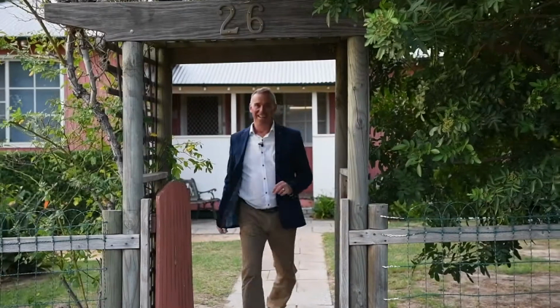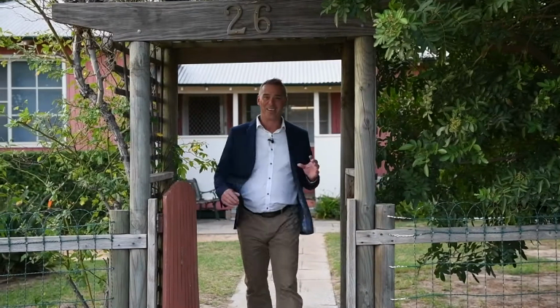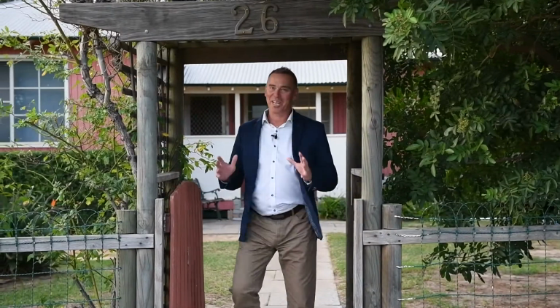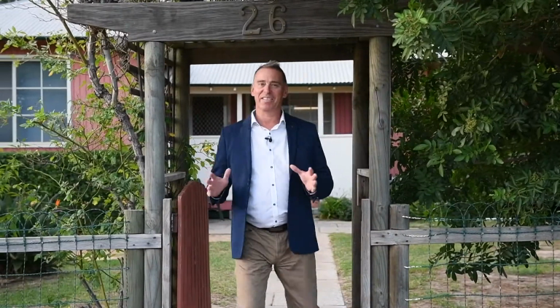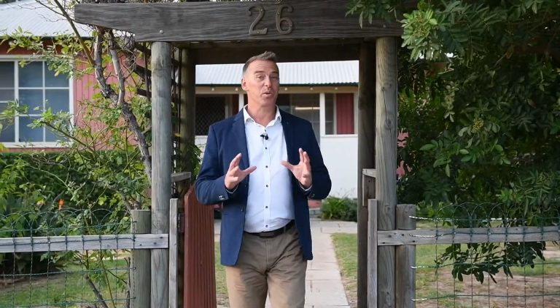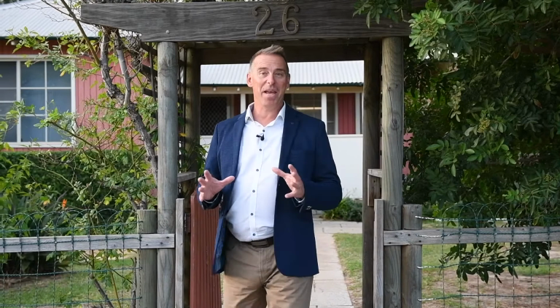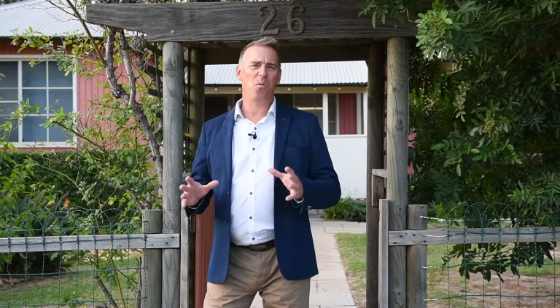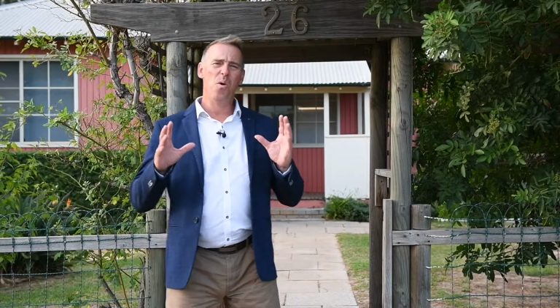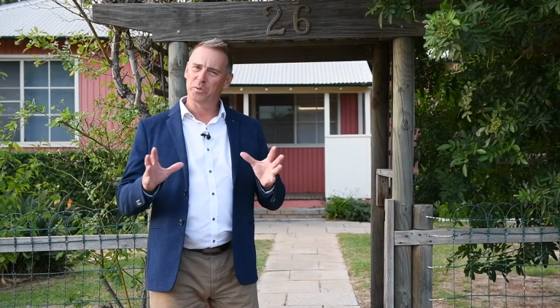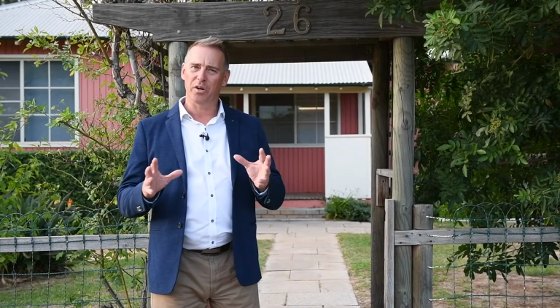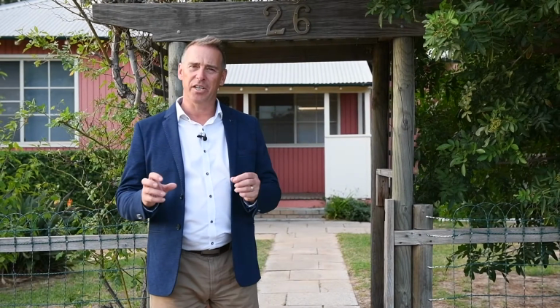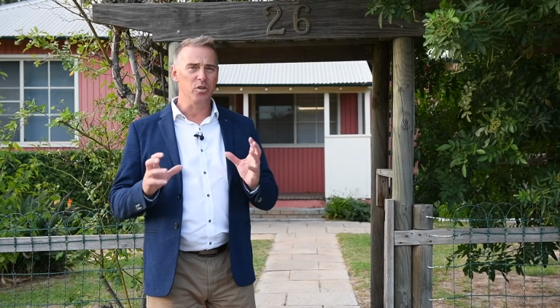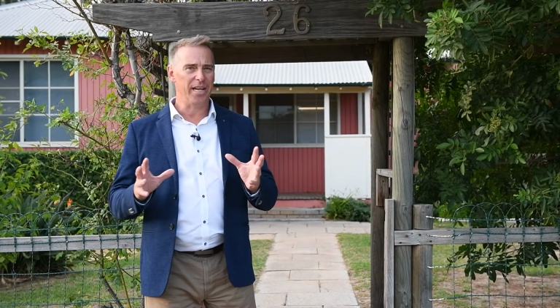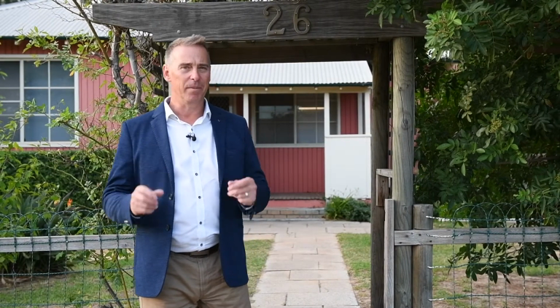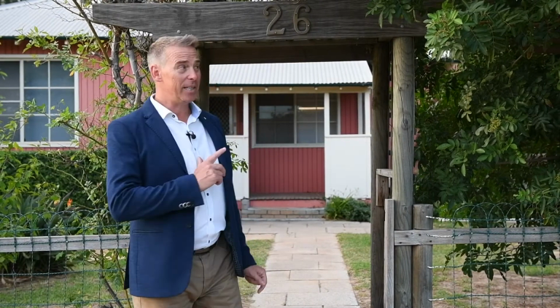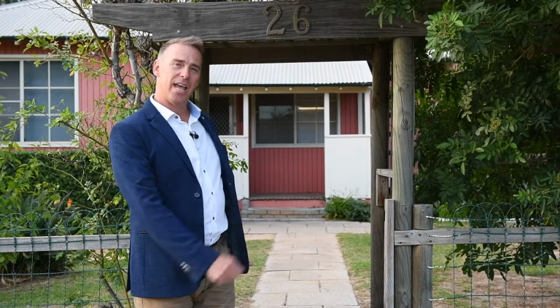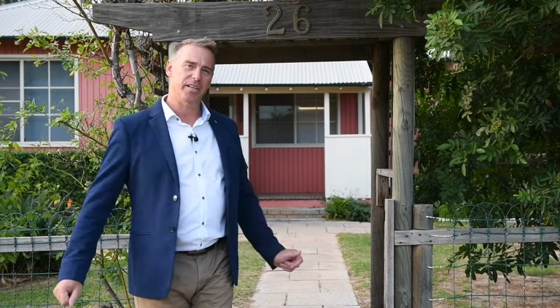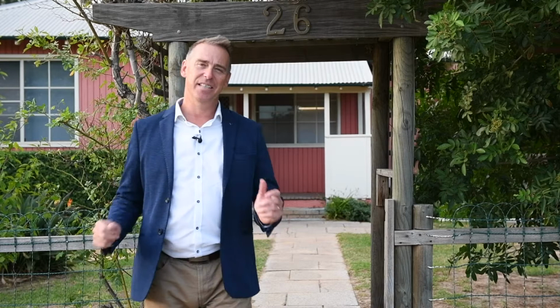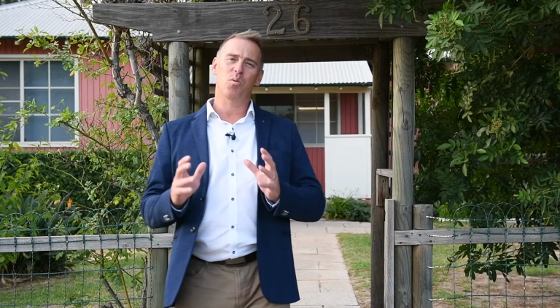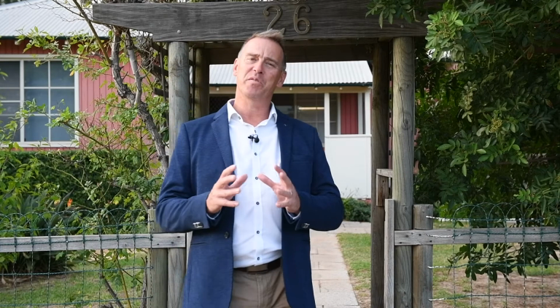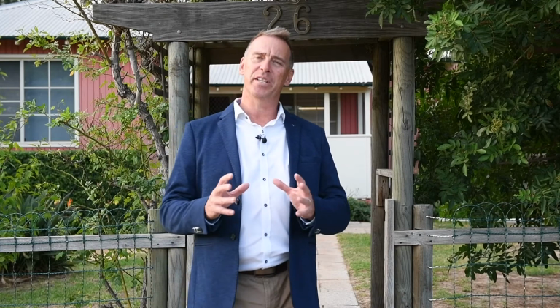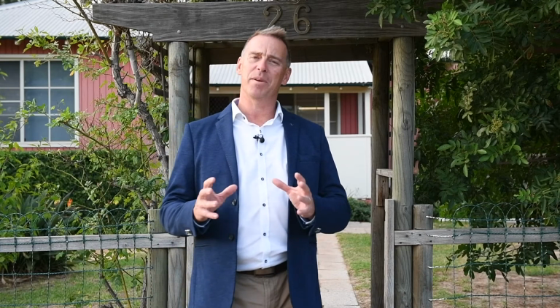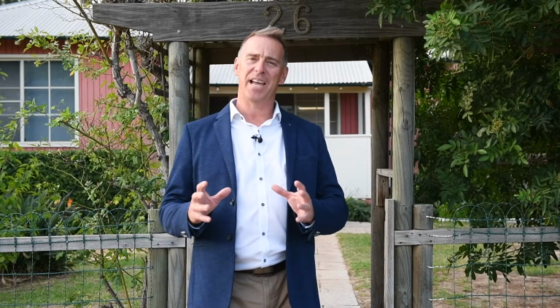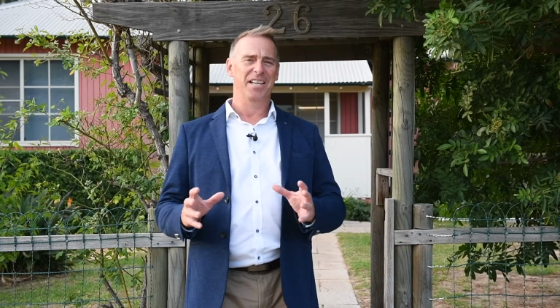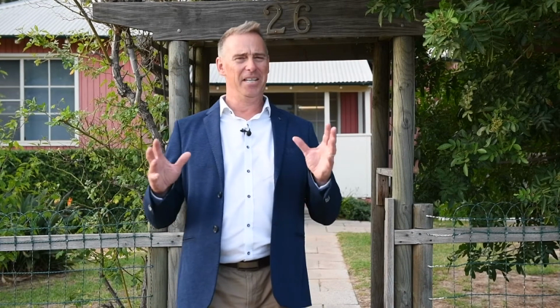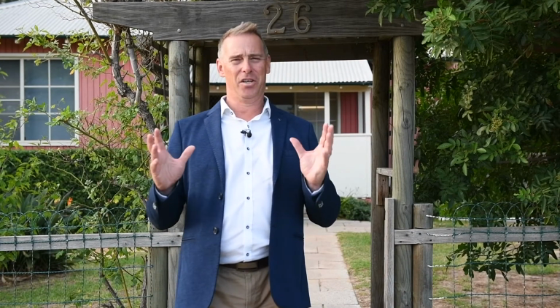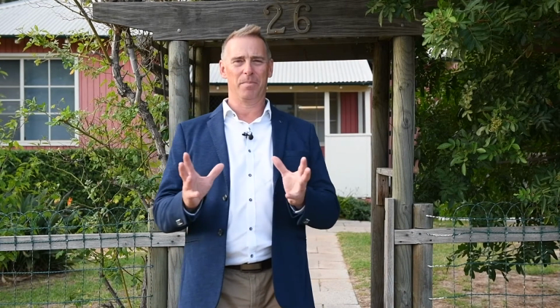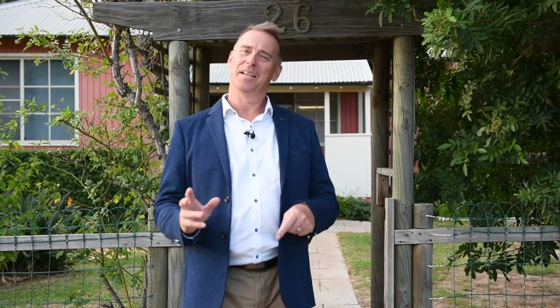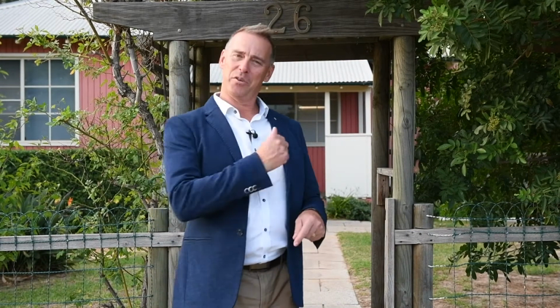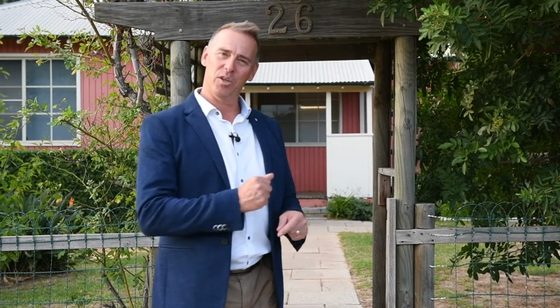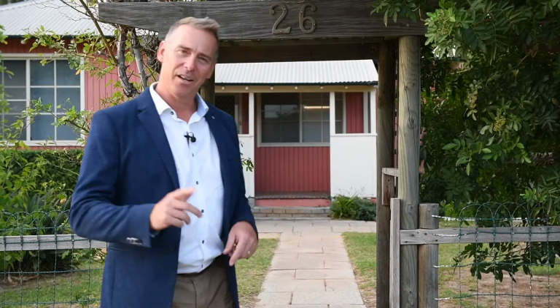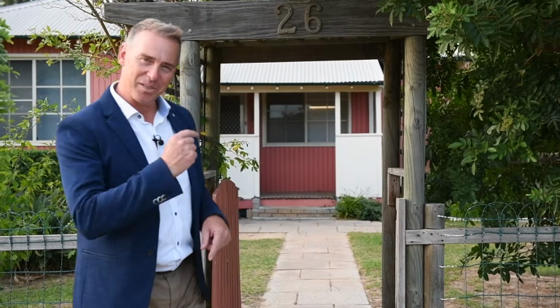Hey guys, John Kenny Levick, Century 21 Mander. I've got a wonderful cute cottage here in North Dandelup, 26 South Street. Sits on 1,214 square metres of land. It is cute as a button. Go through and have a look, I'll see you inside.